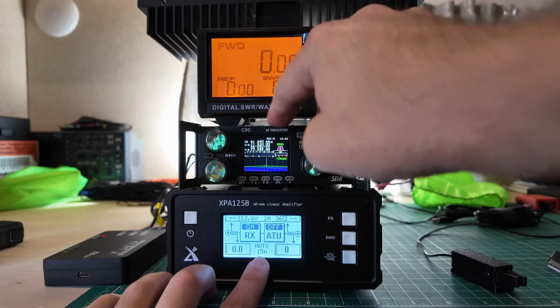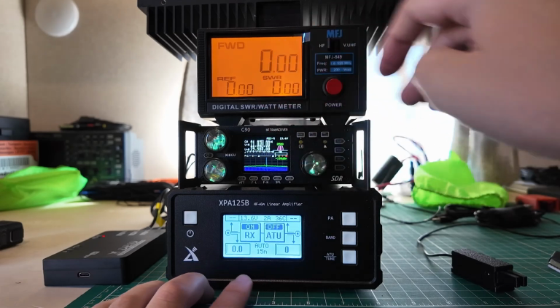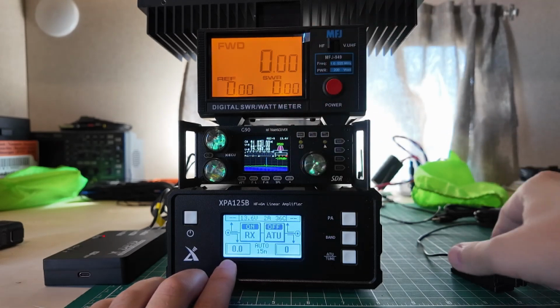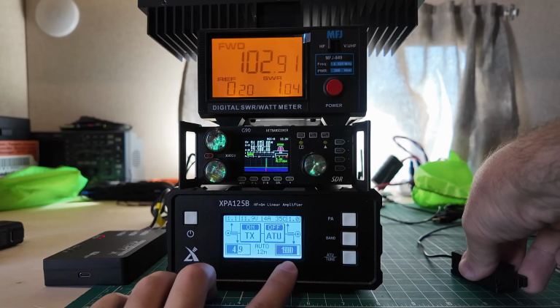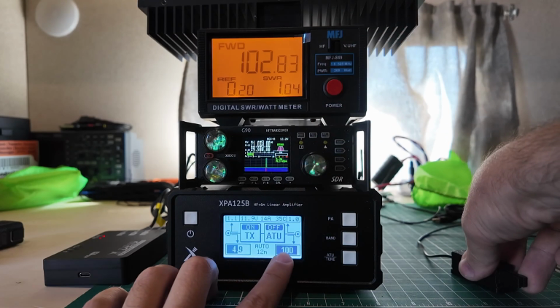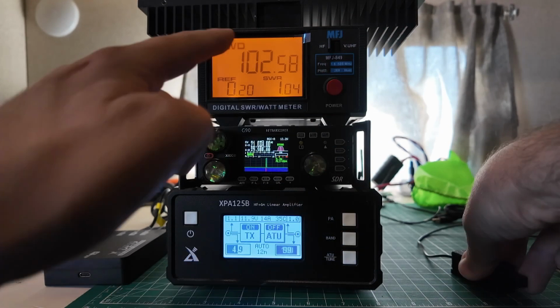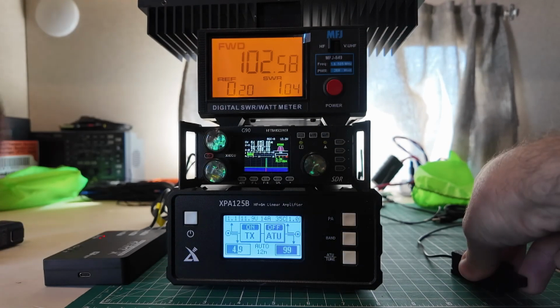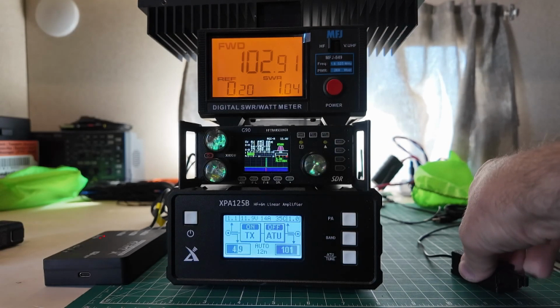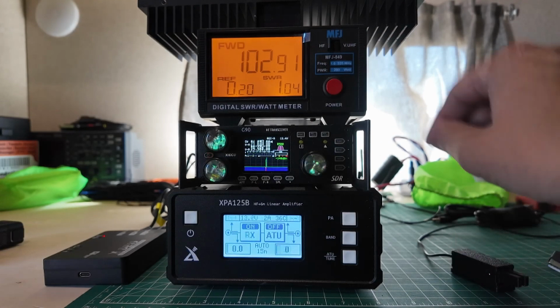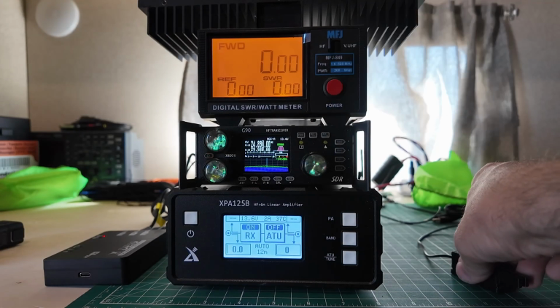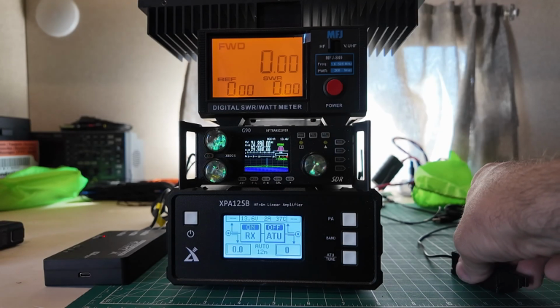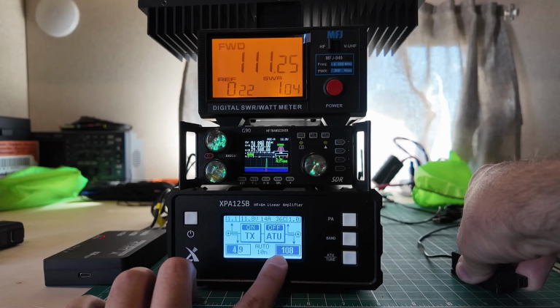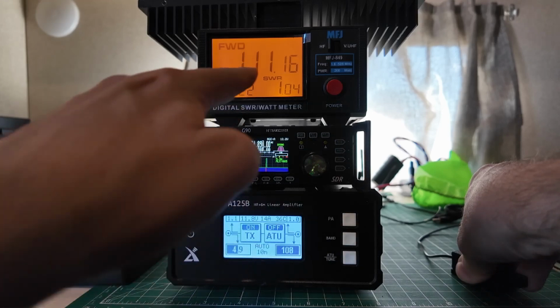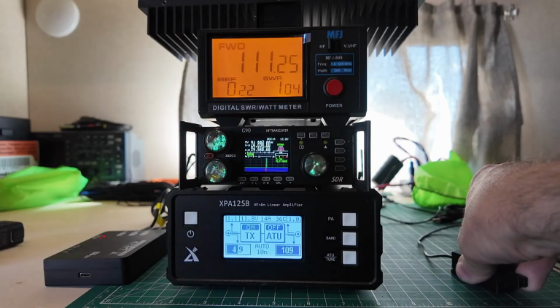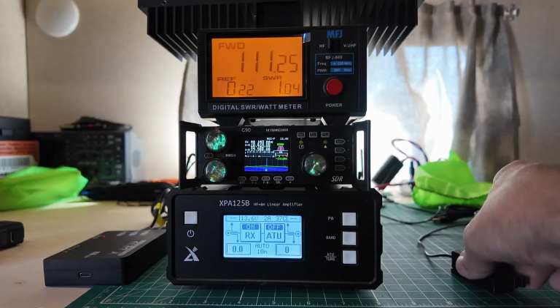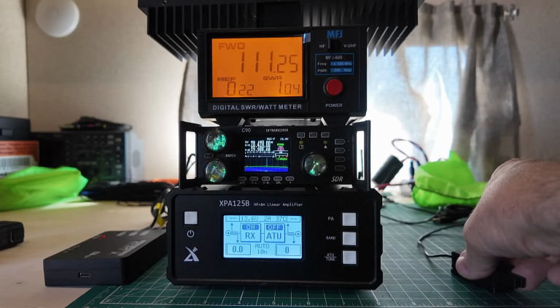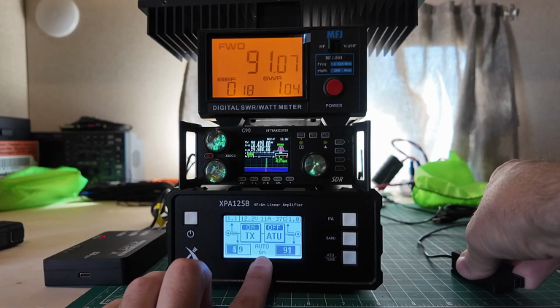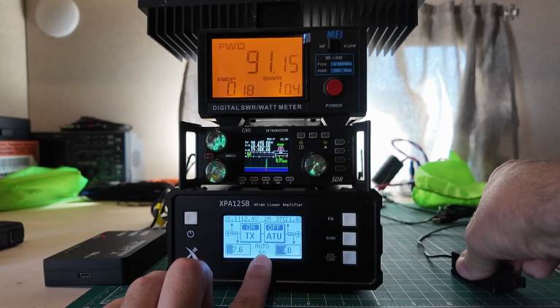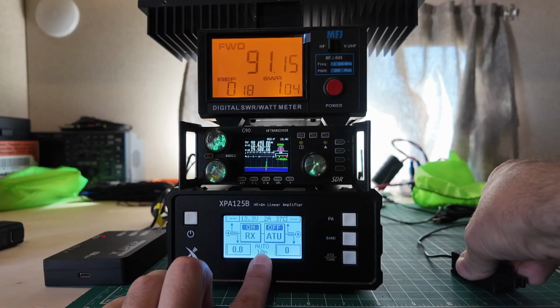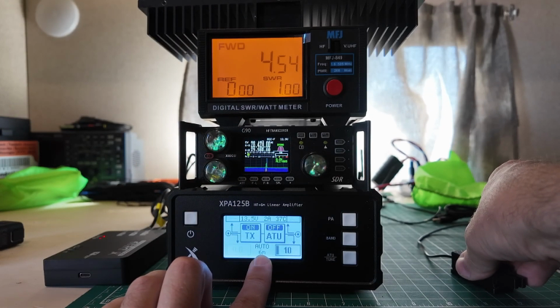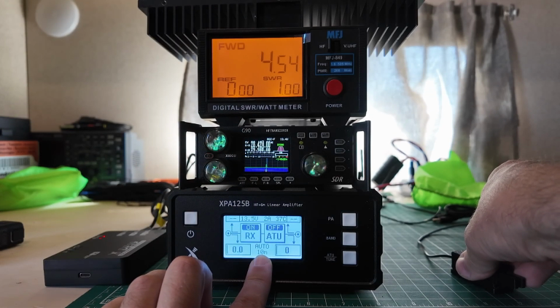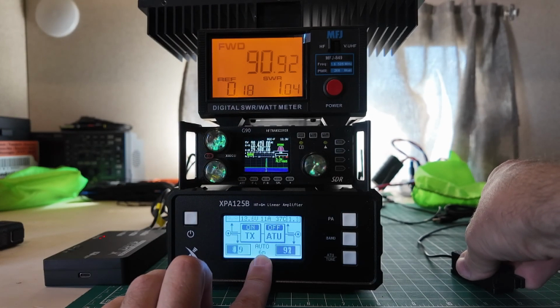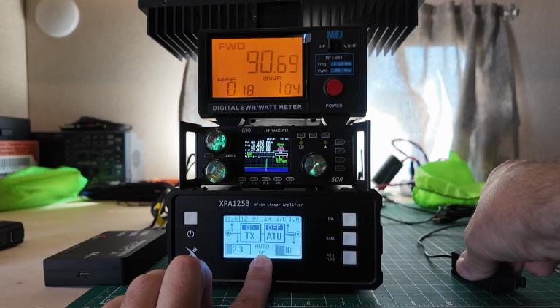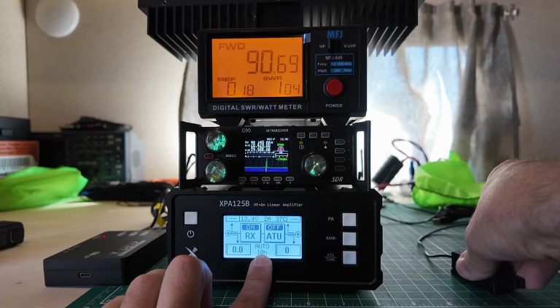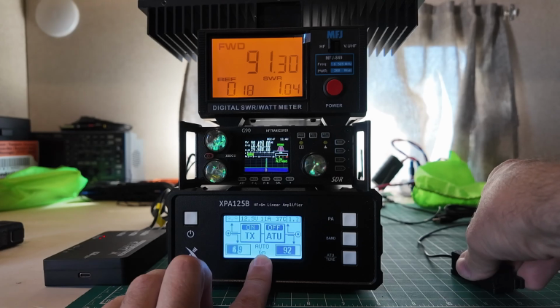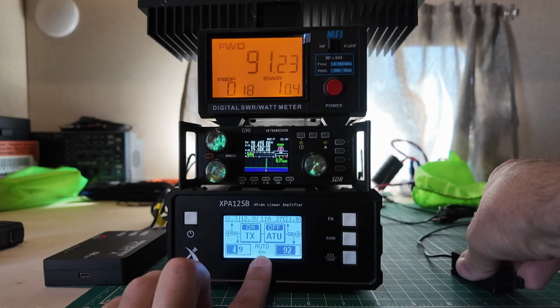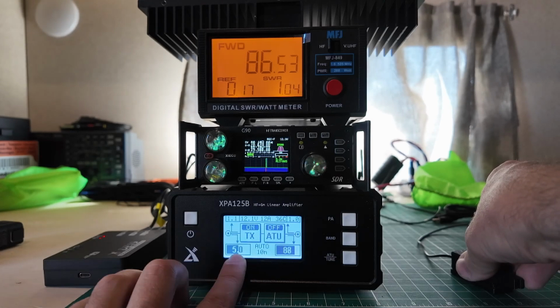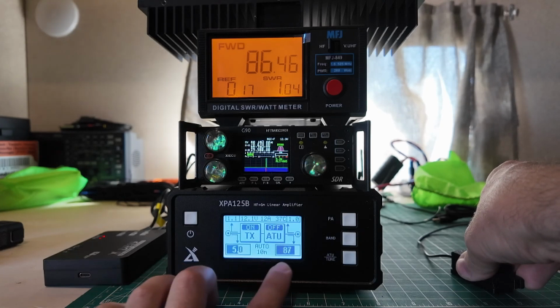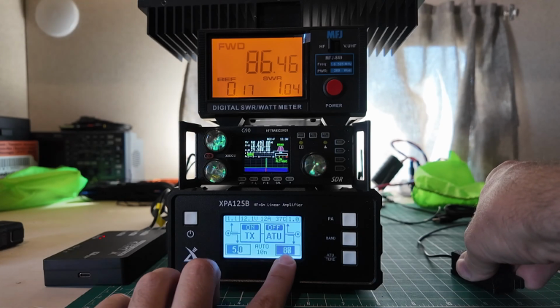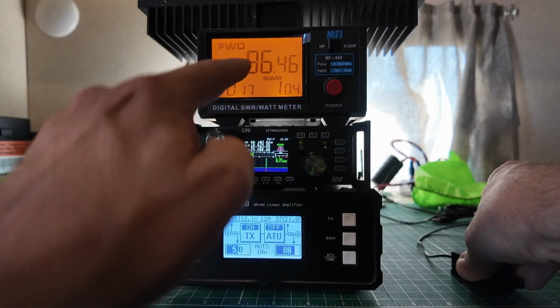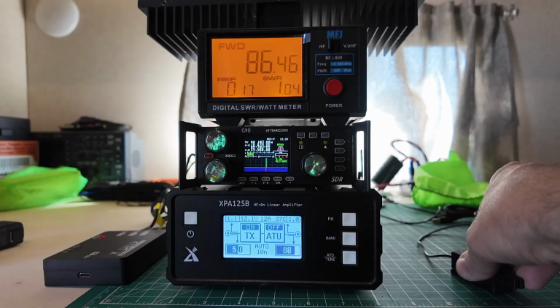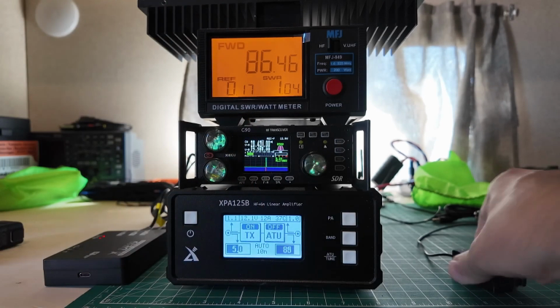We're at 15 meters: 4.9 in, 100, 103, 102 out. 12 meters: 4.9 in, 108, 111 out. 10 meters — let's see how it switches. It switches from 10 to 6. 5.0 in, 87, 86.5 out. And then we've come full circle.